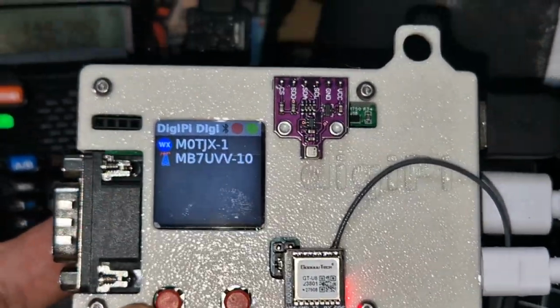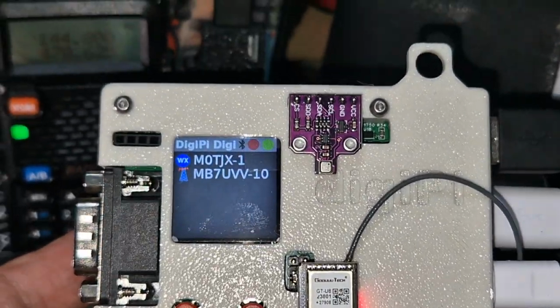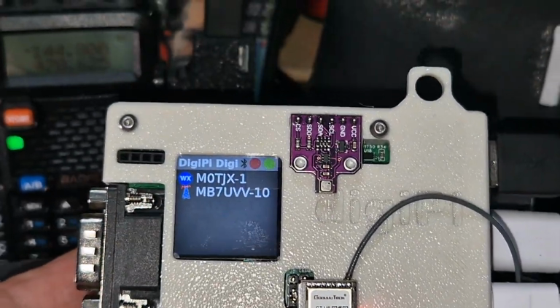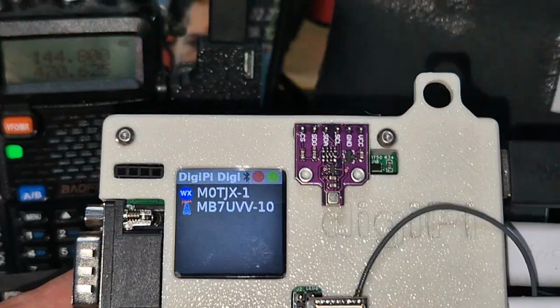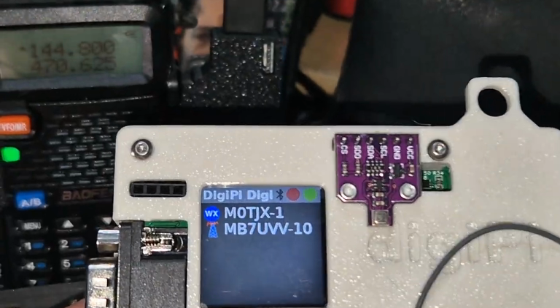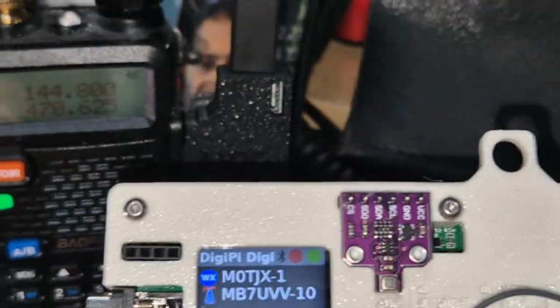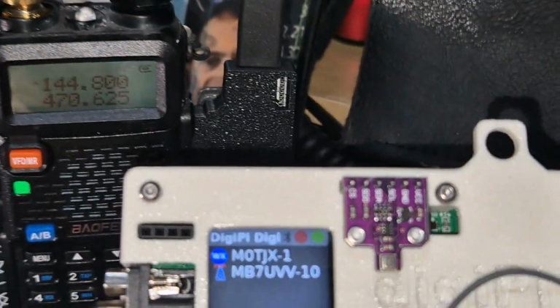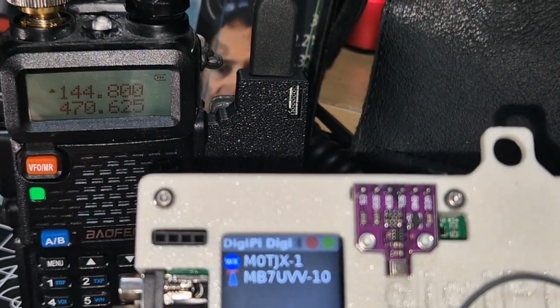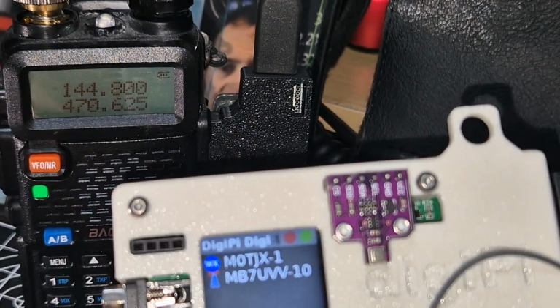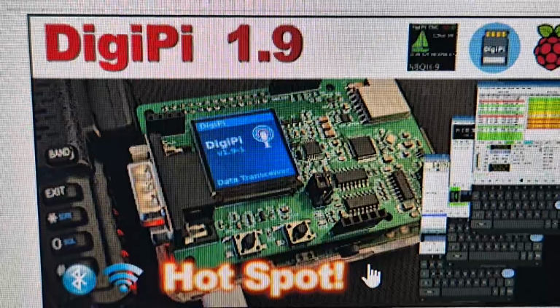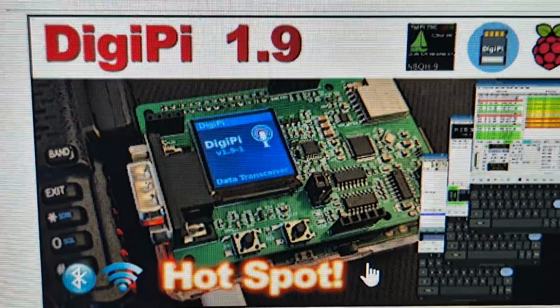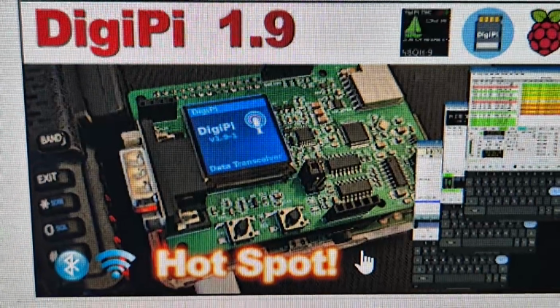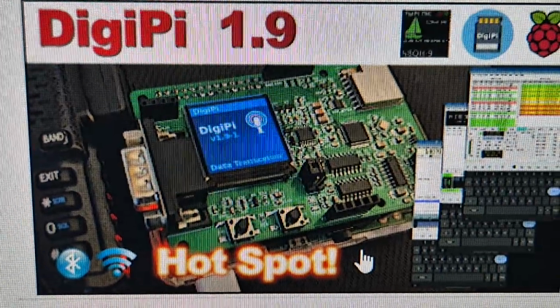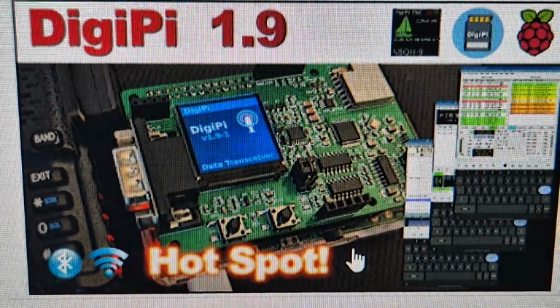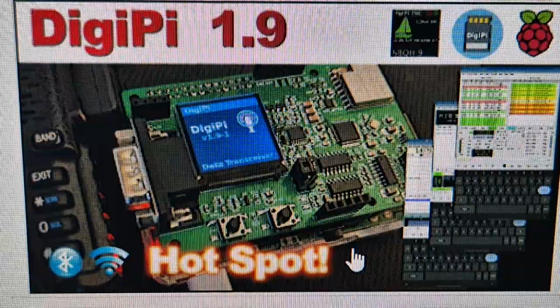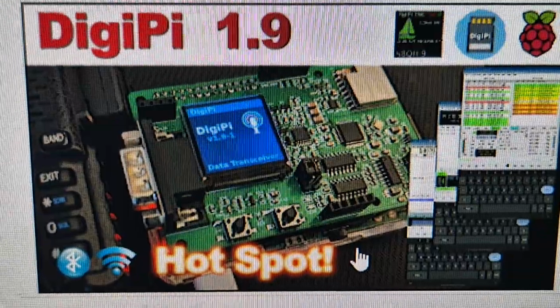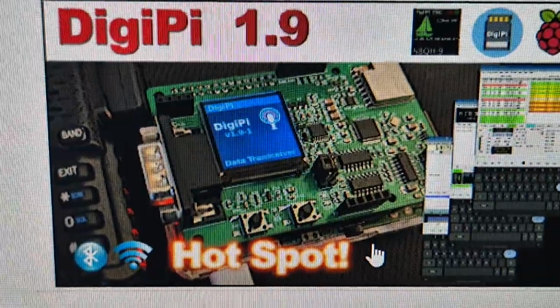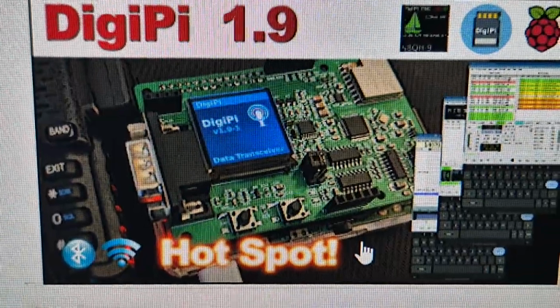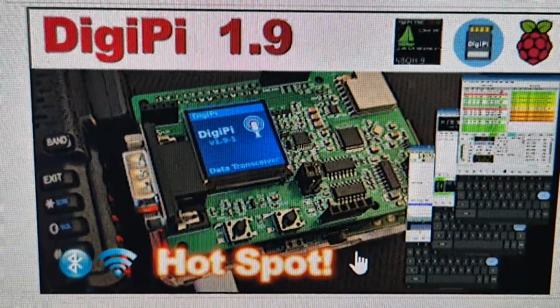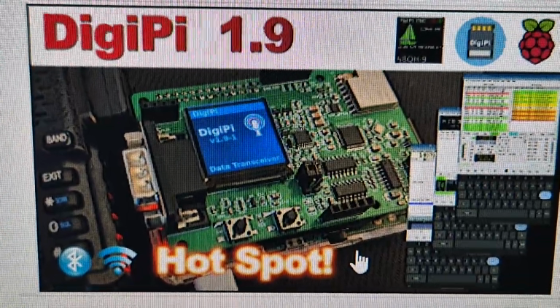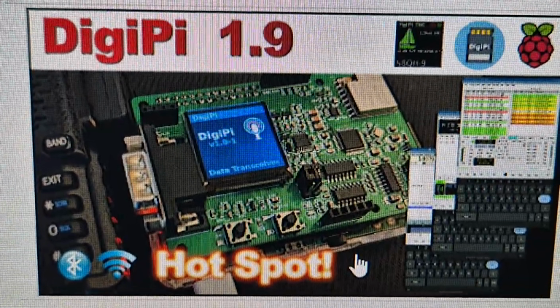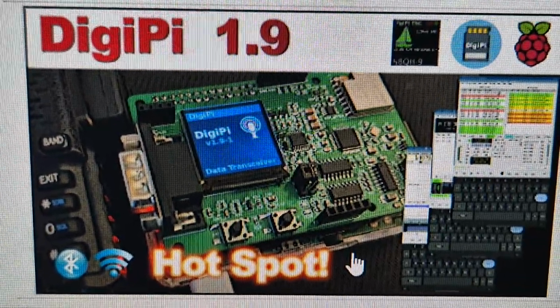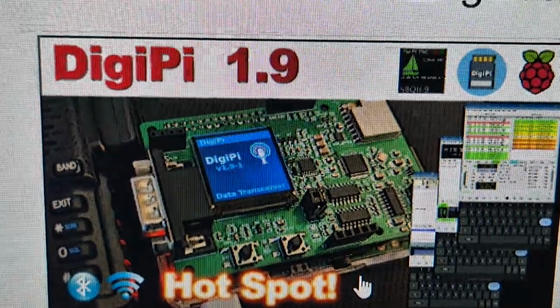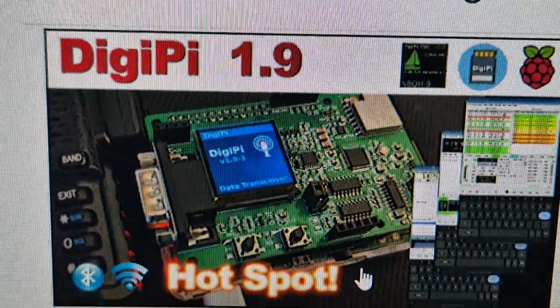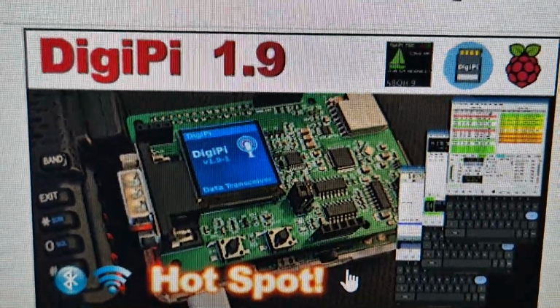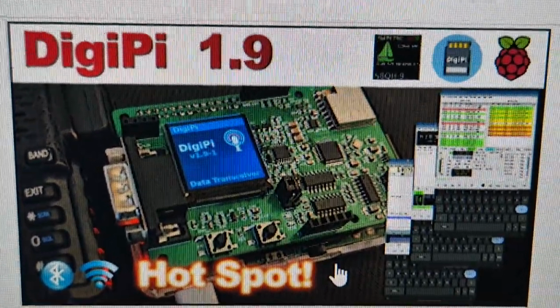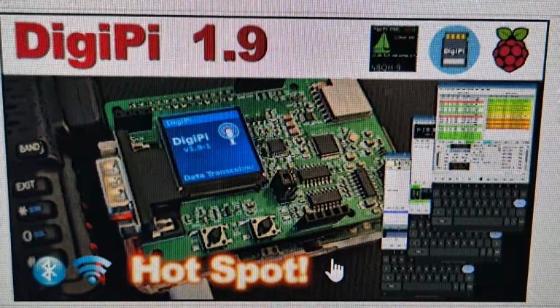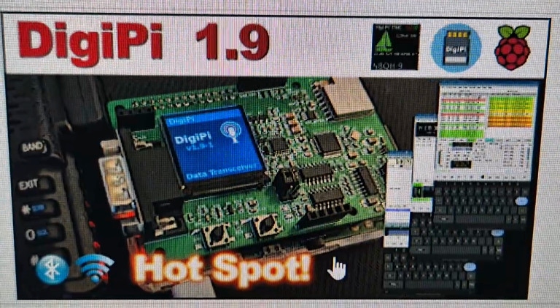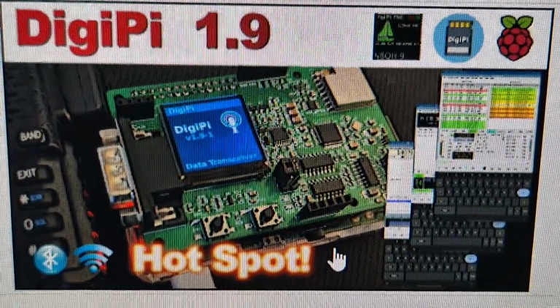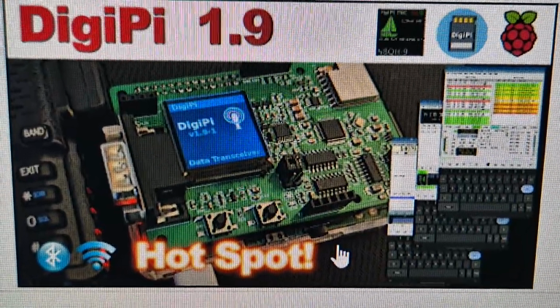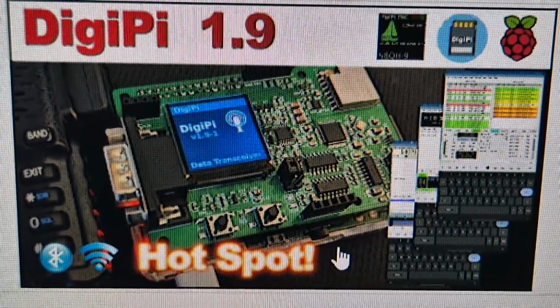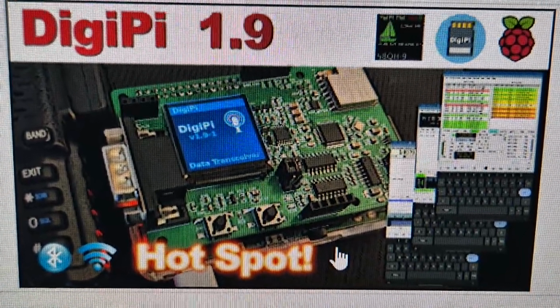You can get a much smaller version of this — check out the website. They've just updated the firmware to 1.9.3 and you can now get HDMI out for control. You can connect to any radio you want and it will detect what the radio is.